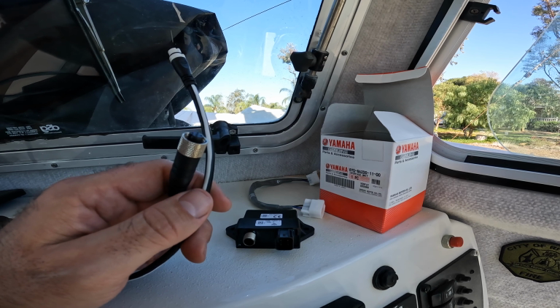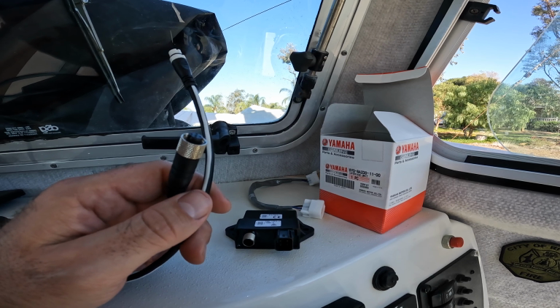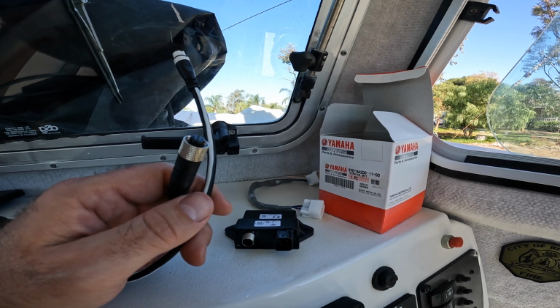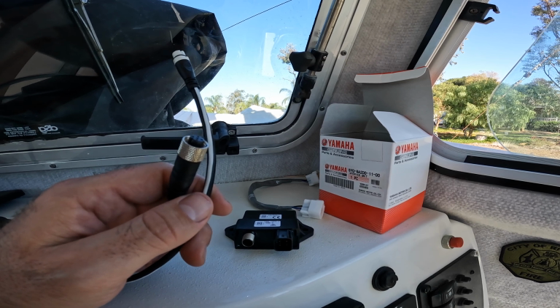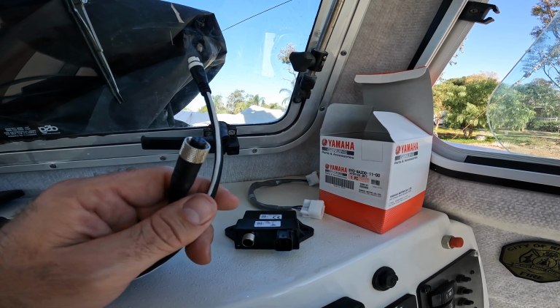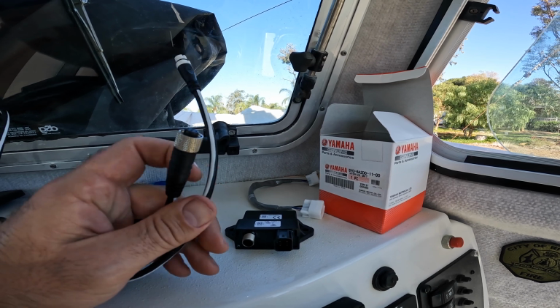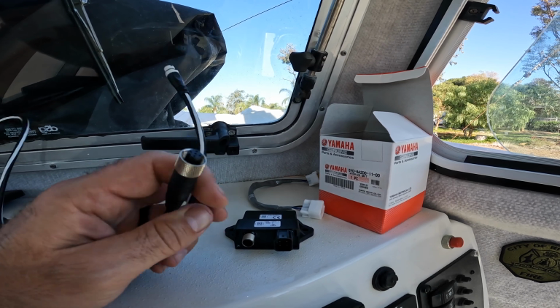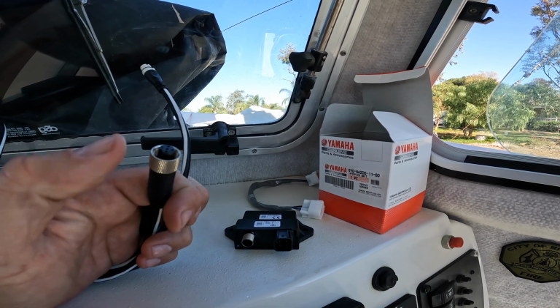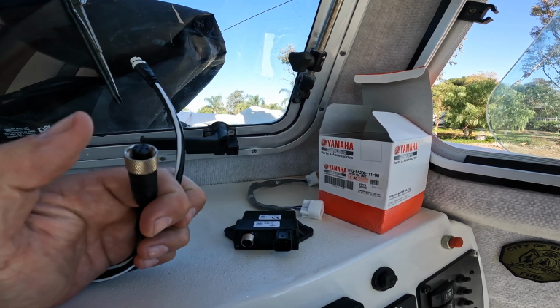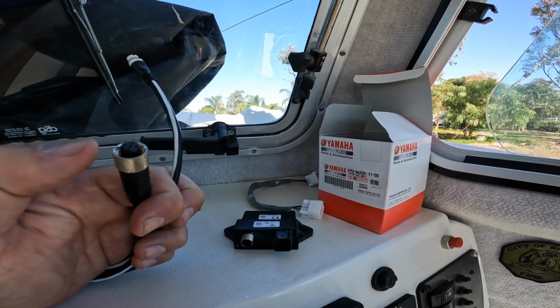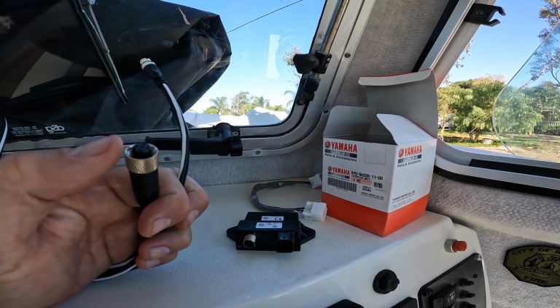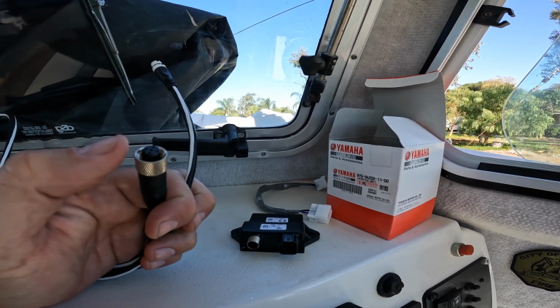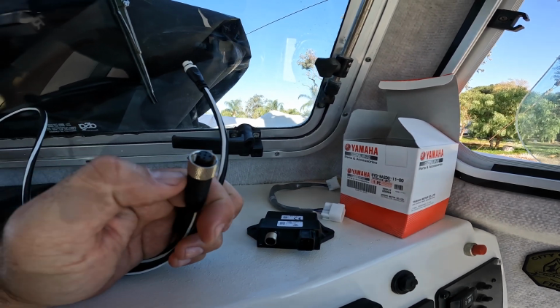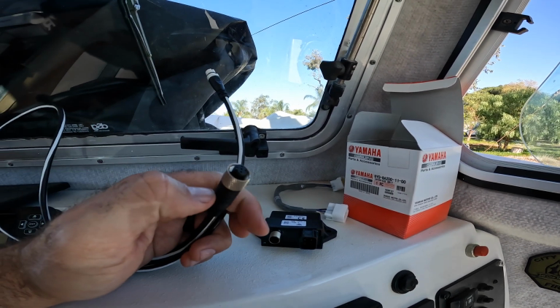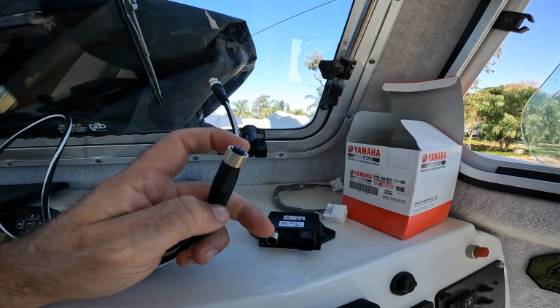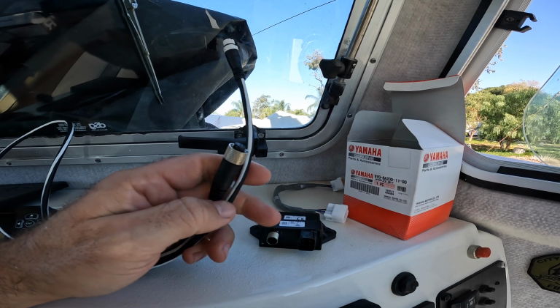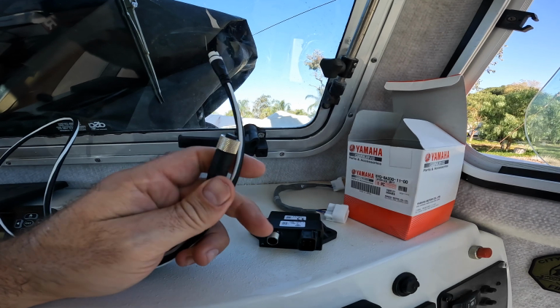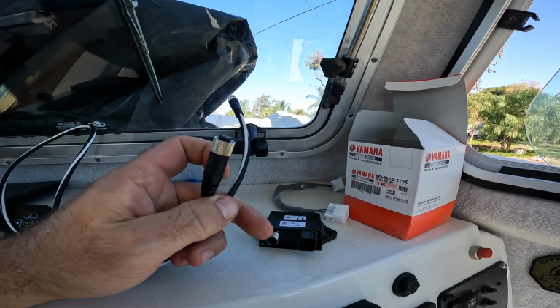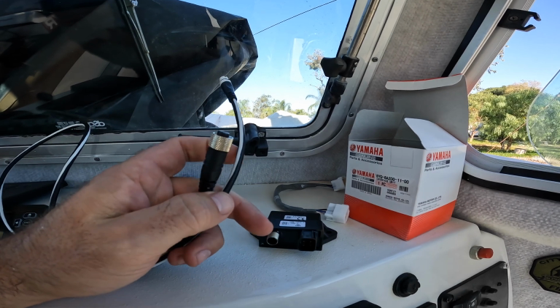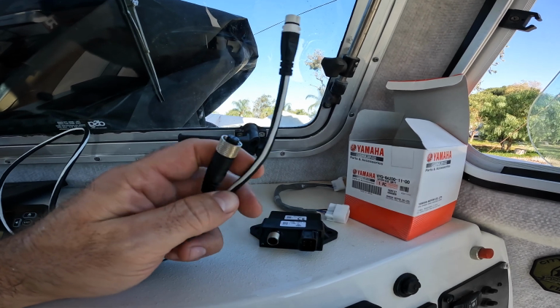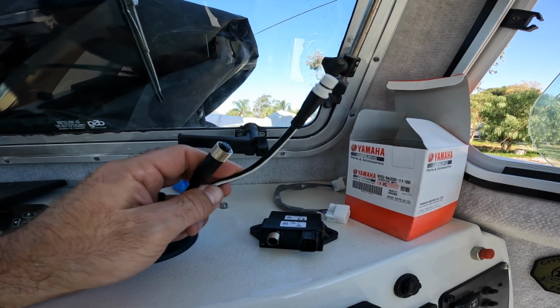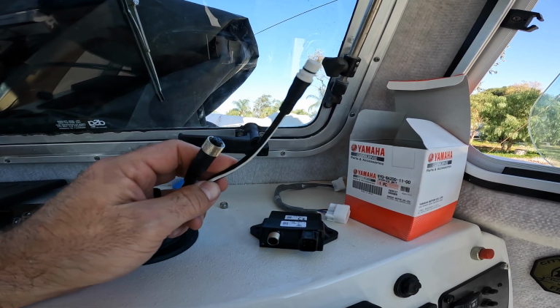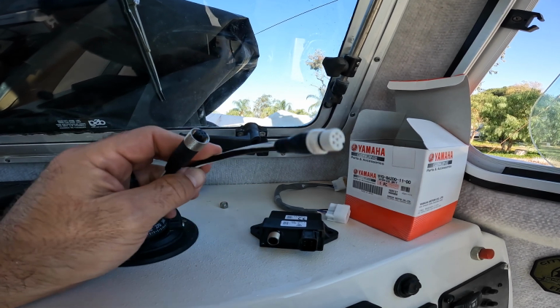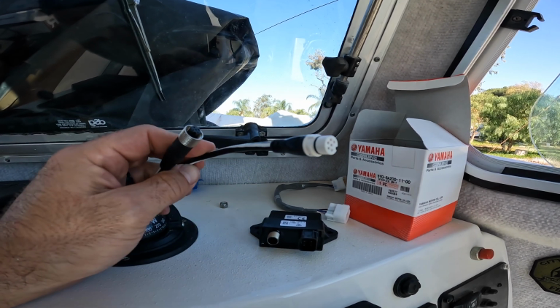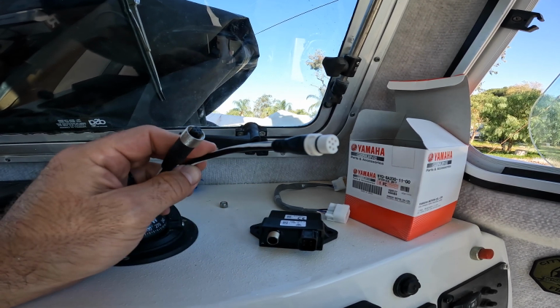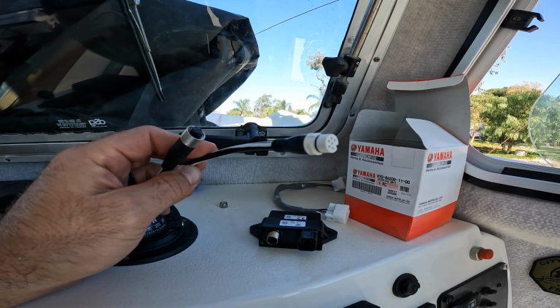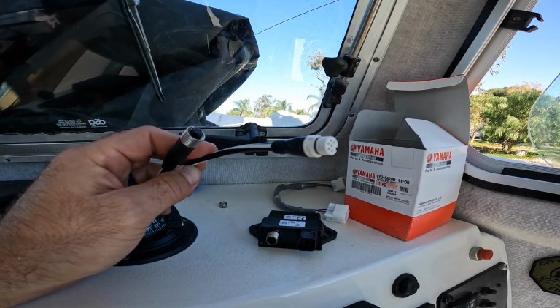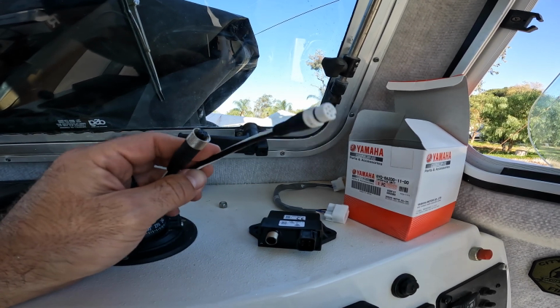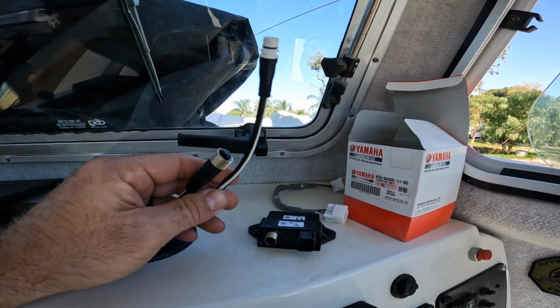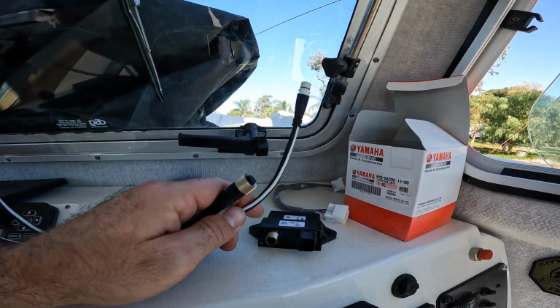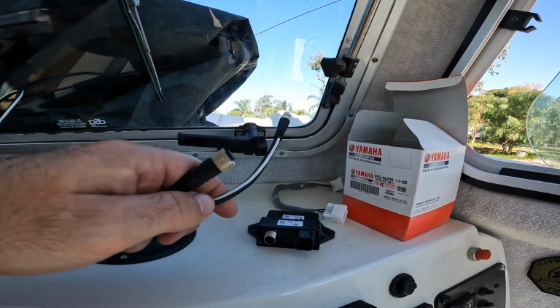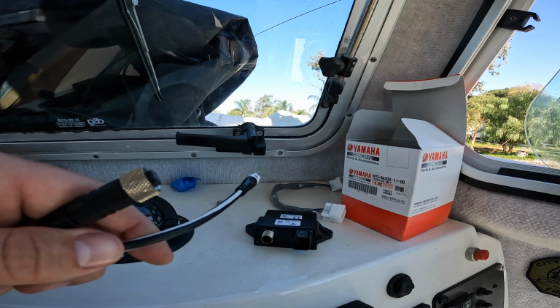If you're just using NMEA, you can get a DeviceNet to NMEA cable. But I have SeaTalkNG in mine, so this is the cable I use.